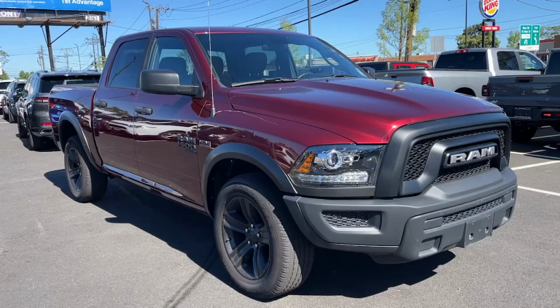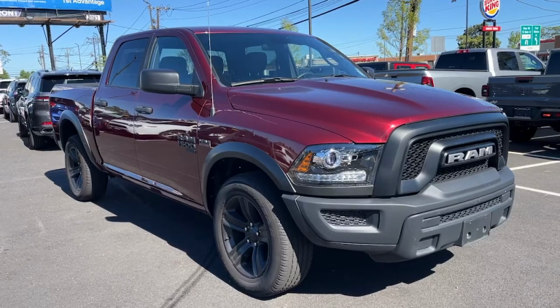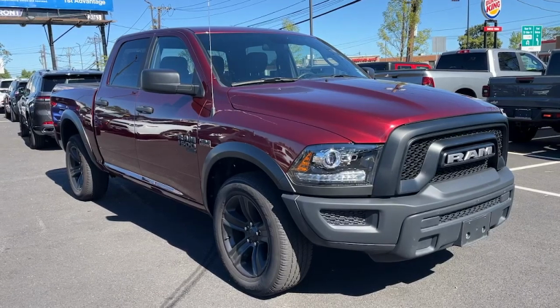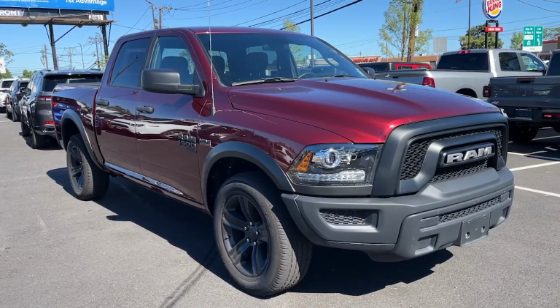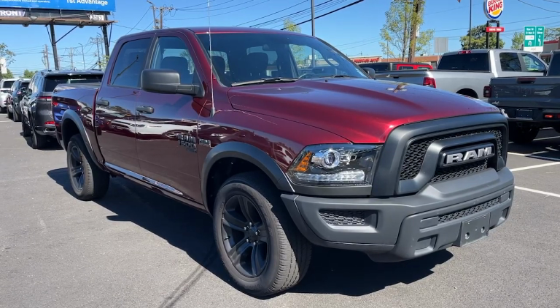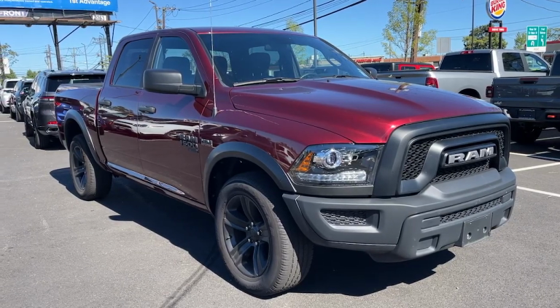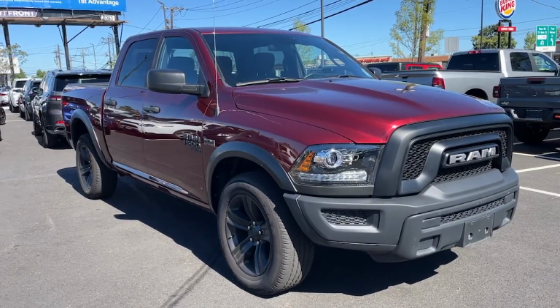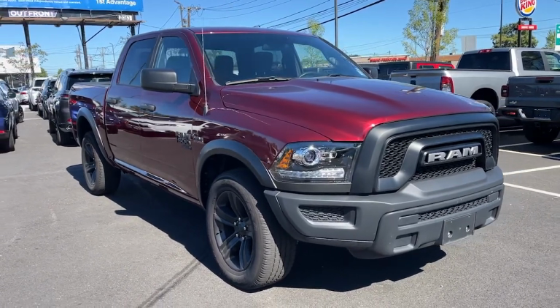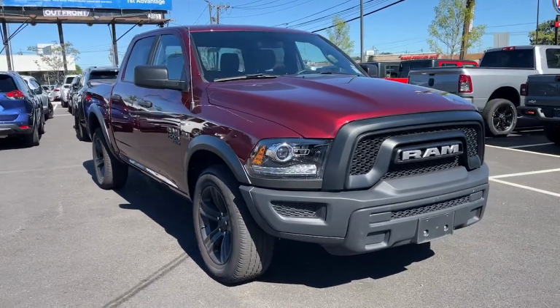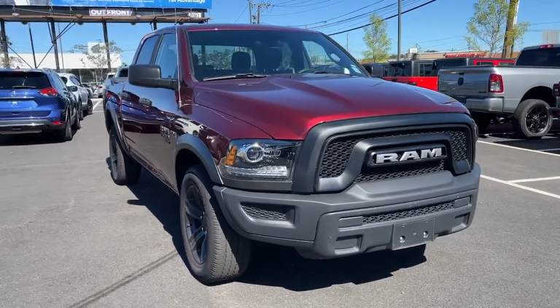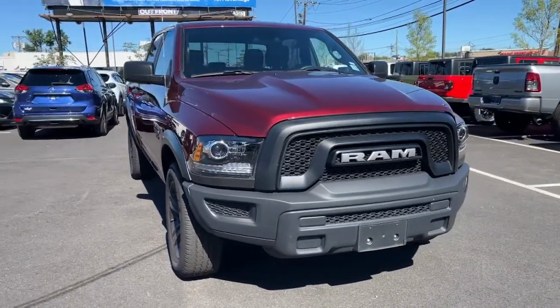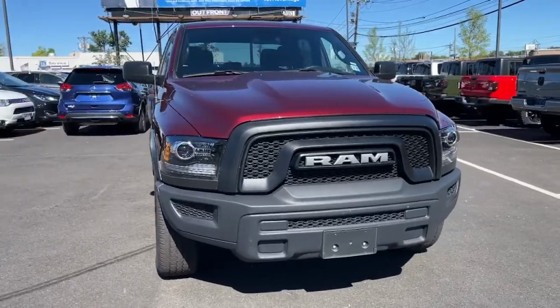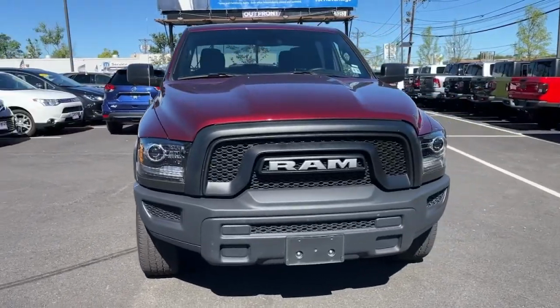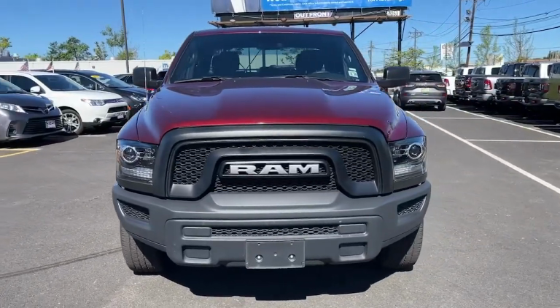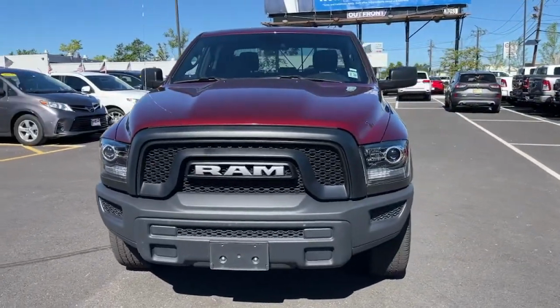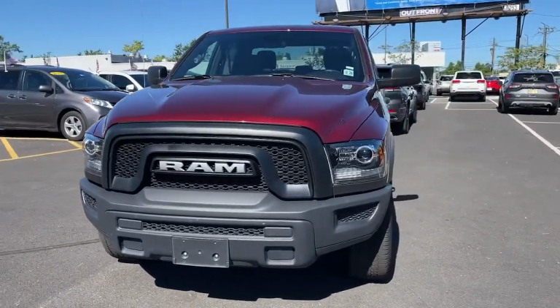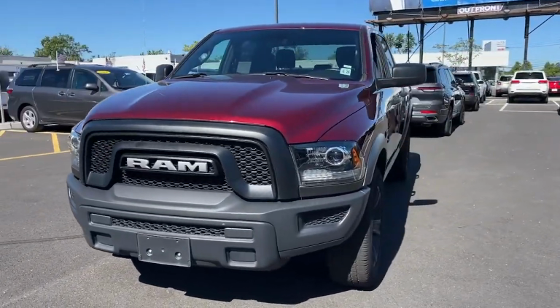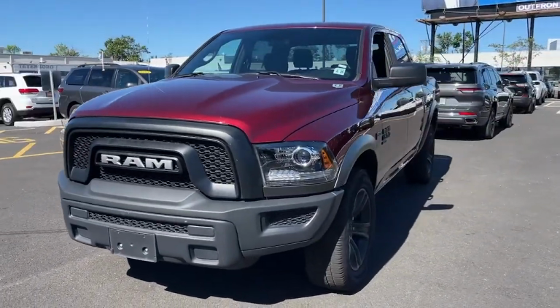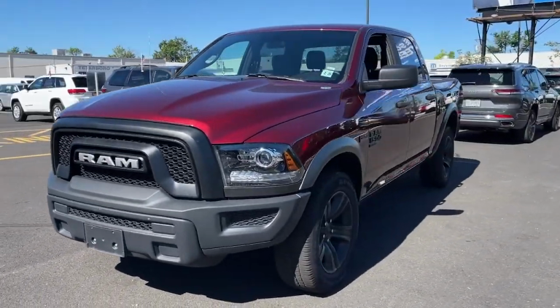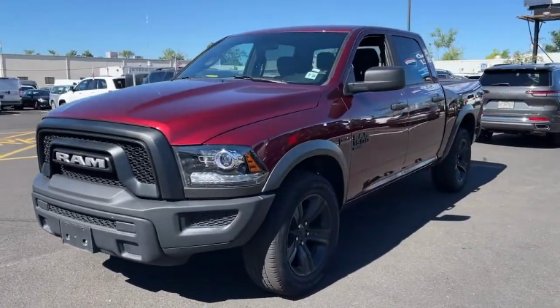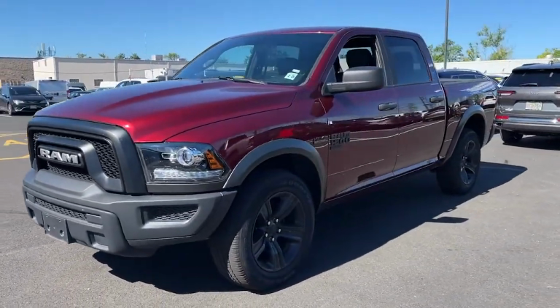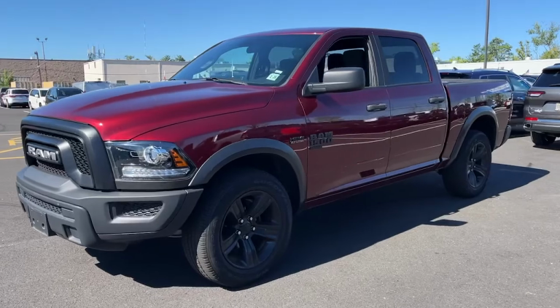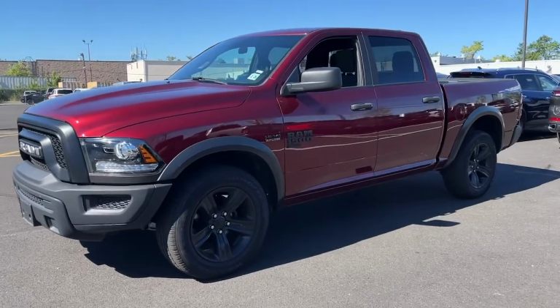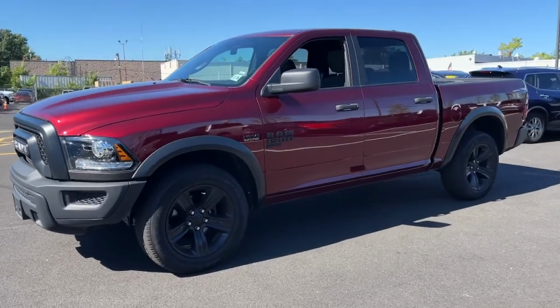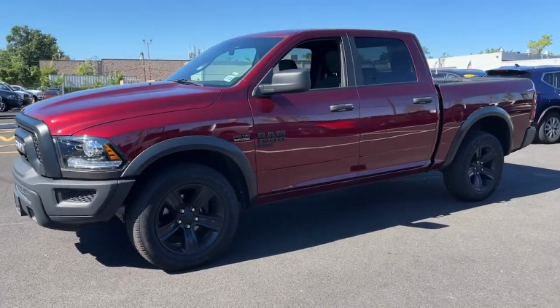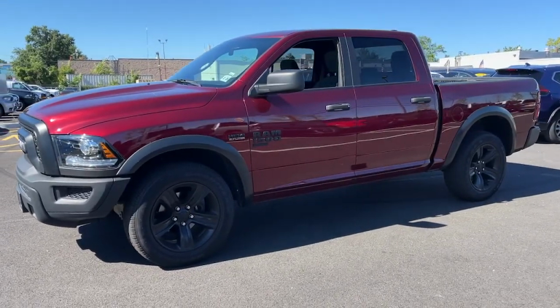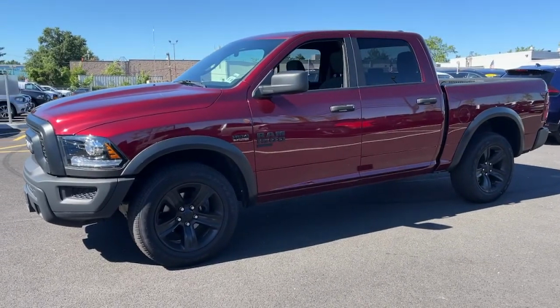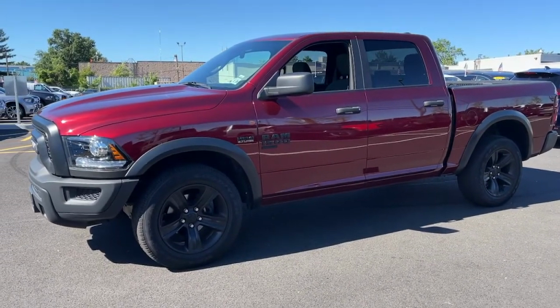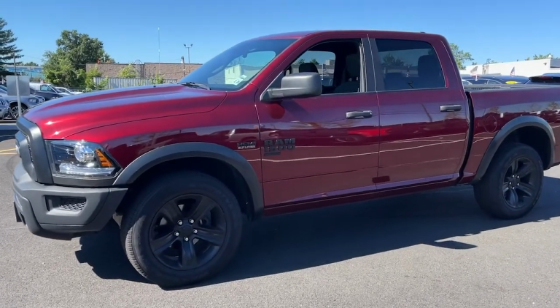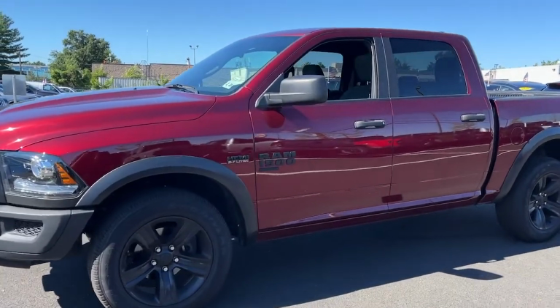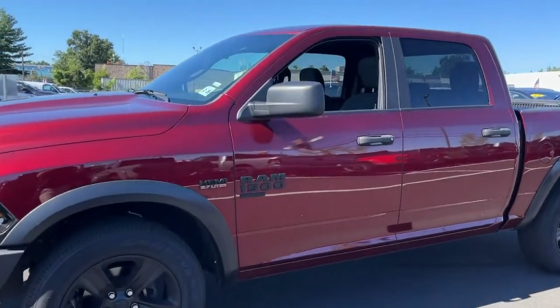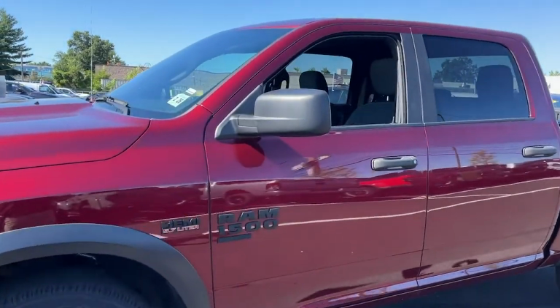Introducing the 2021 Ram 1500. The Ram 1500 delivers gritty towing capability, passenger-focused comfort and safety features, and surprising fuel efficiency. The following are some of this vehicle's highlighted options.